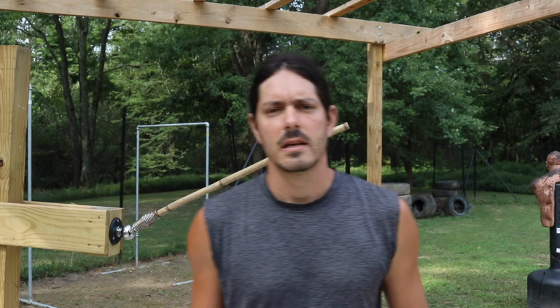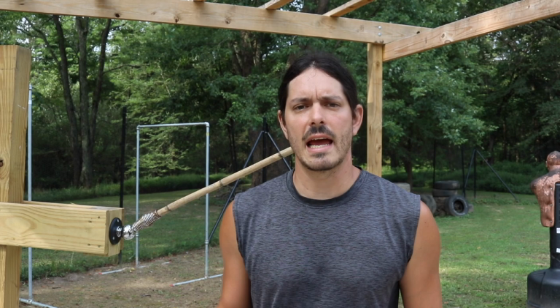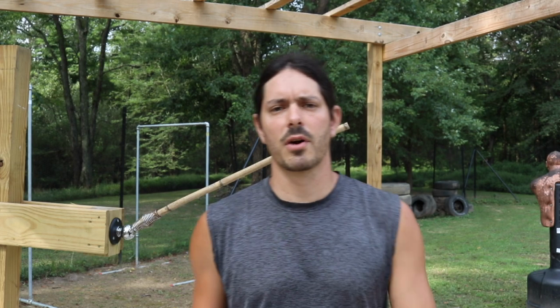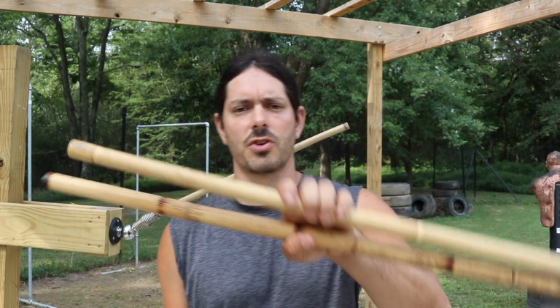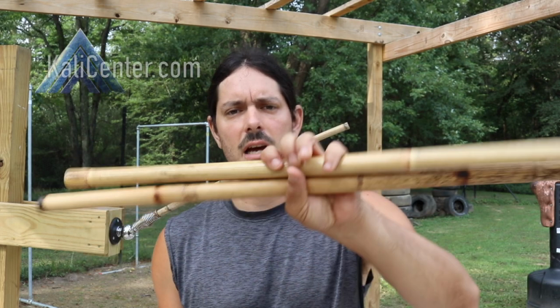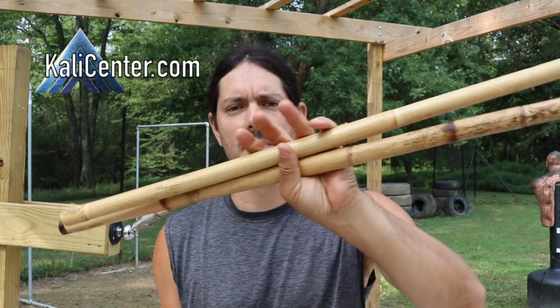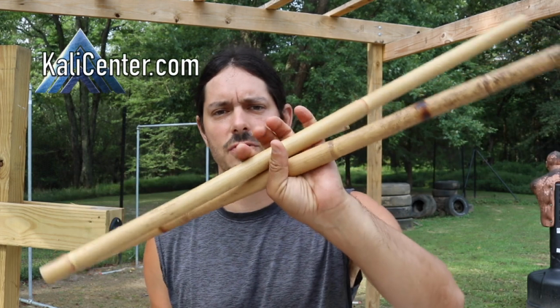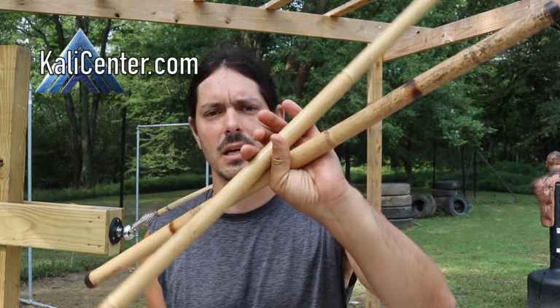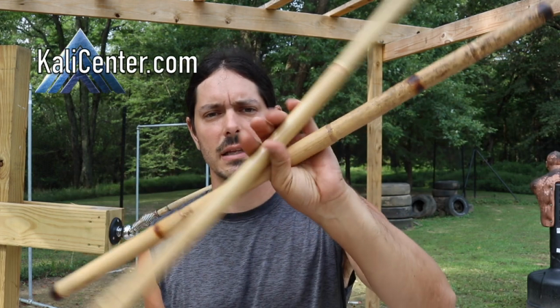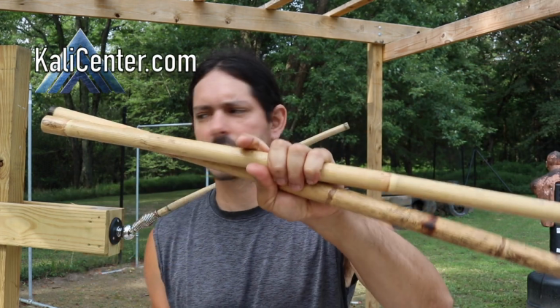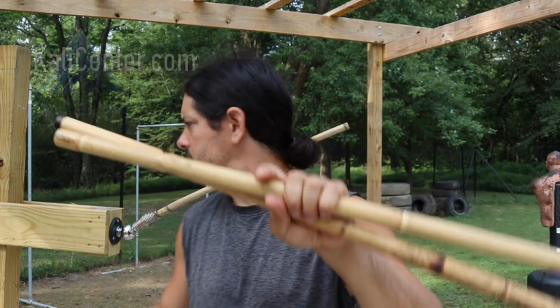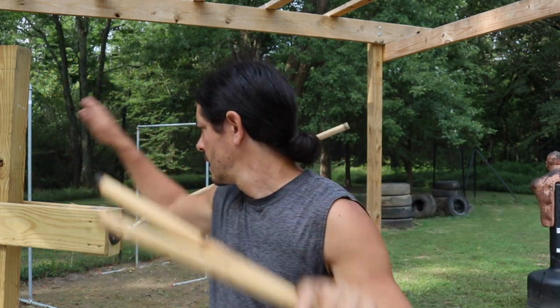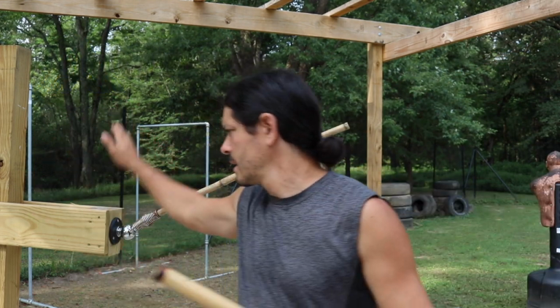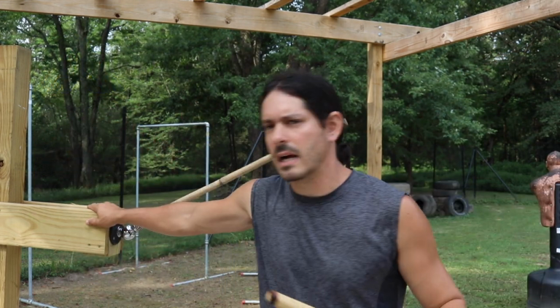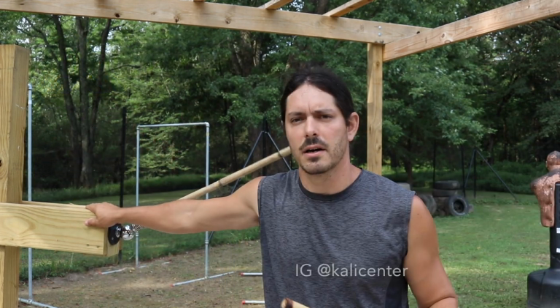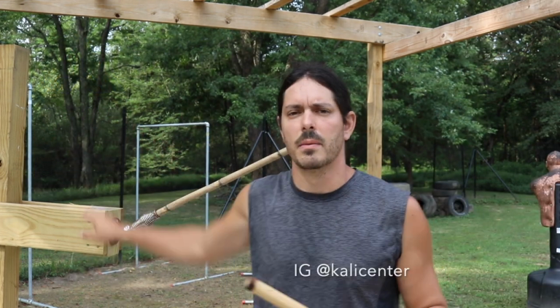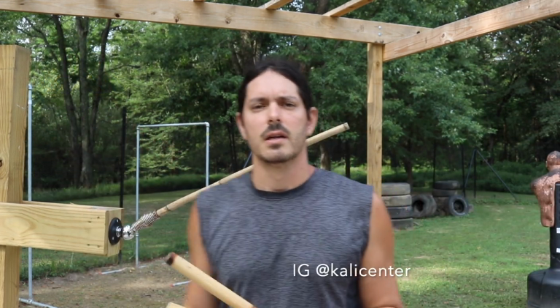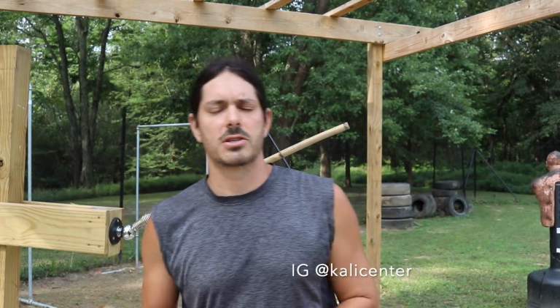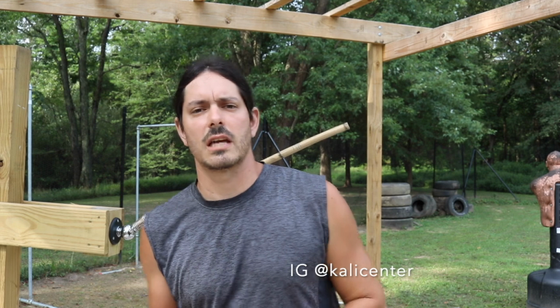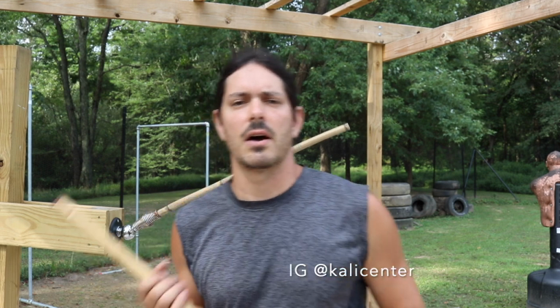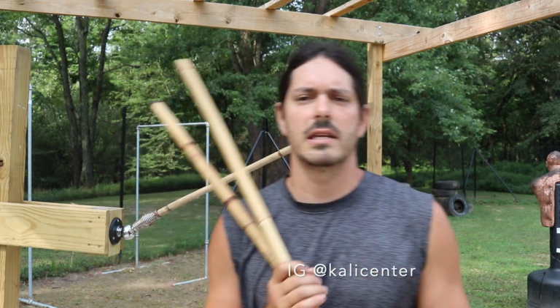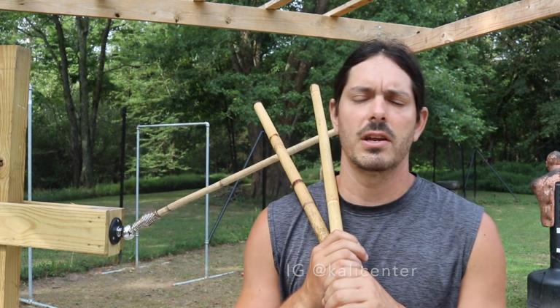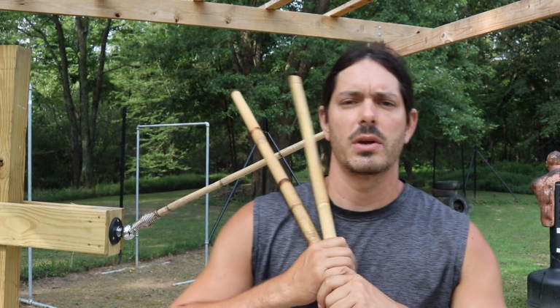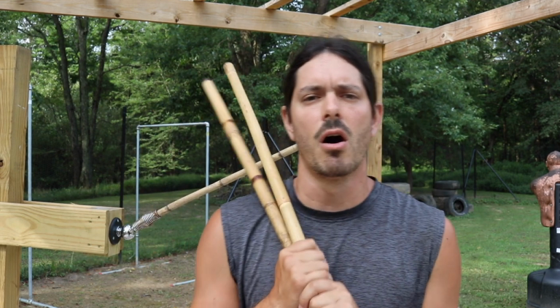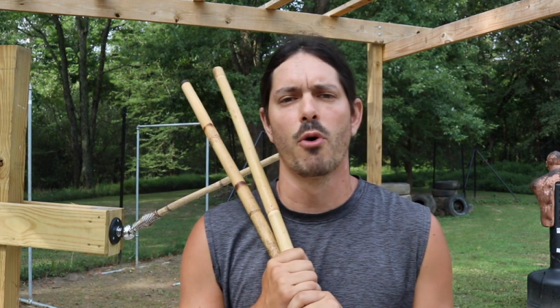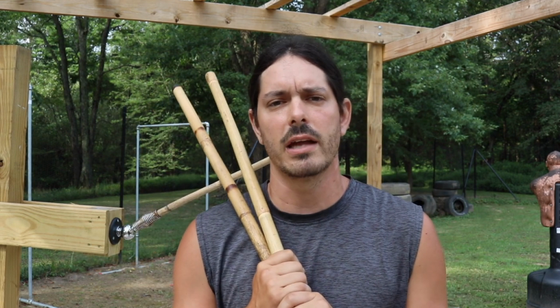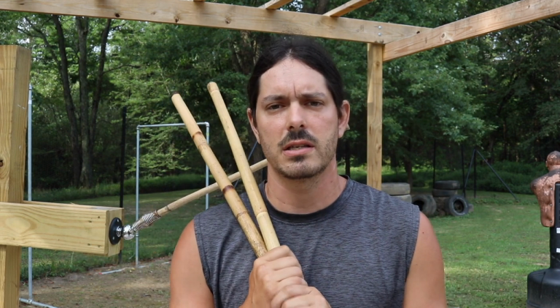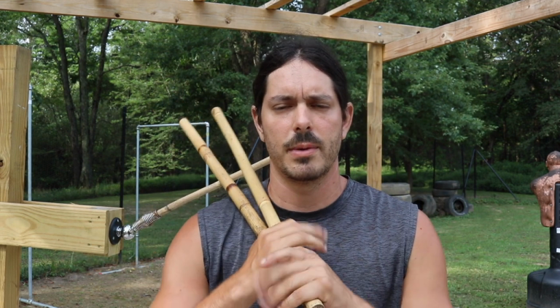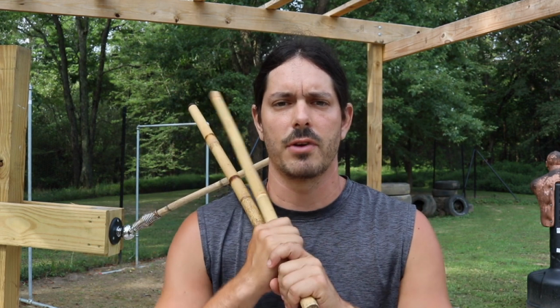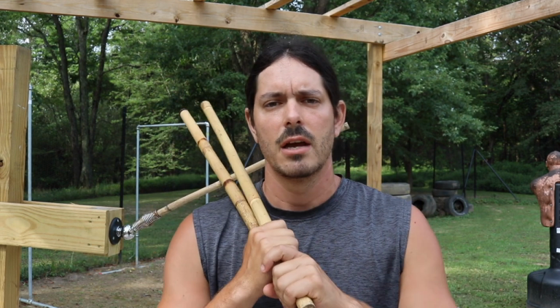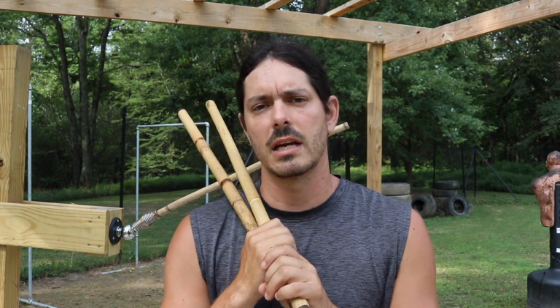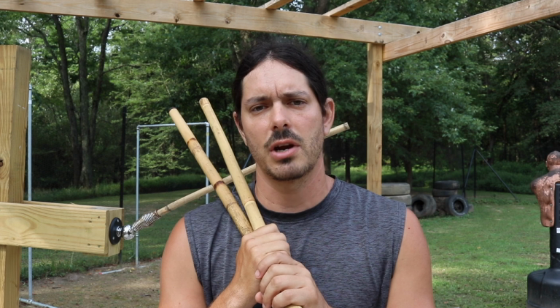Today we're going to be training some entries on the double sticks on the Kali arm. Make sure to stick around to the end of the video so you get all four entries that I'm going to be covering for today's training.